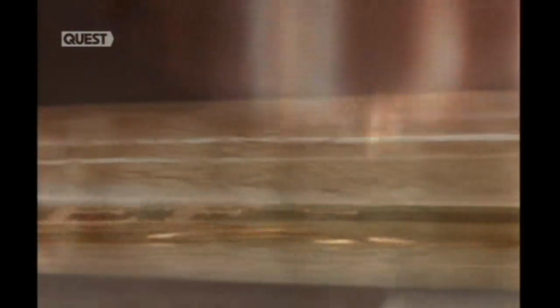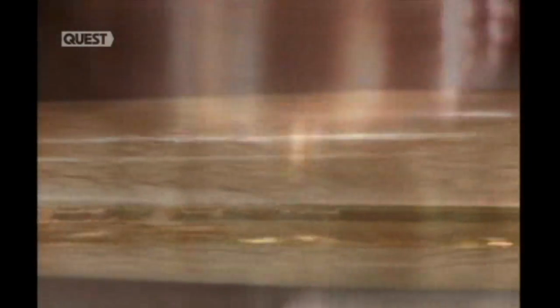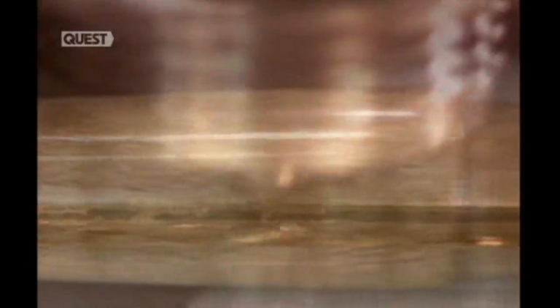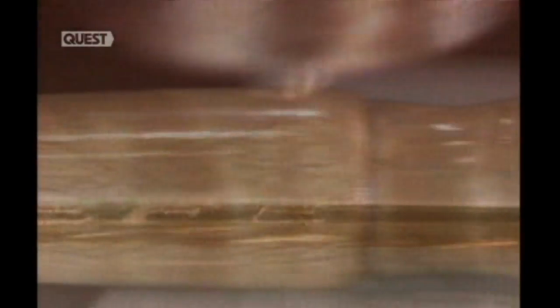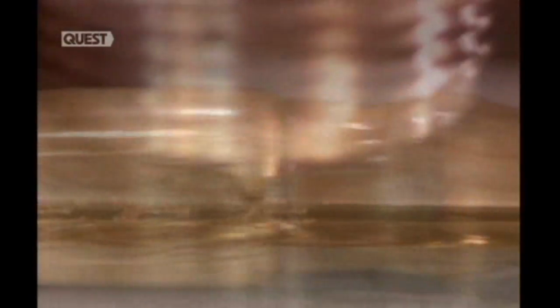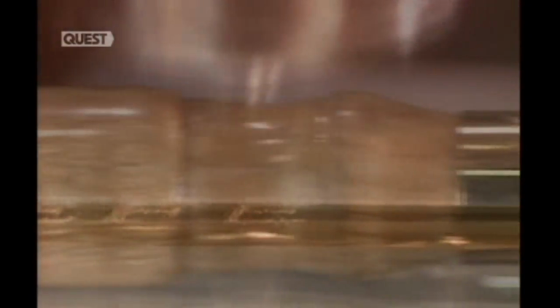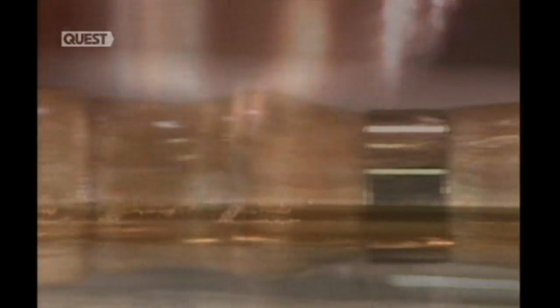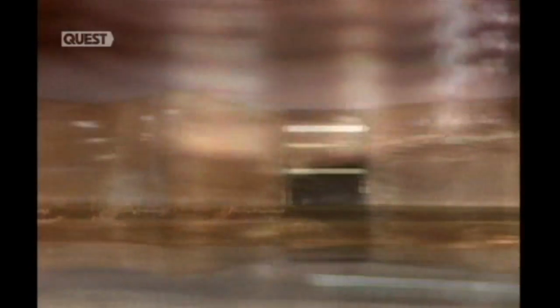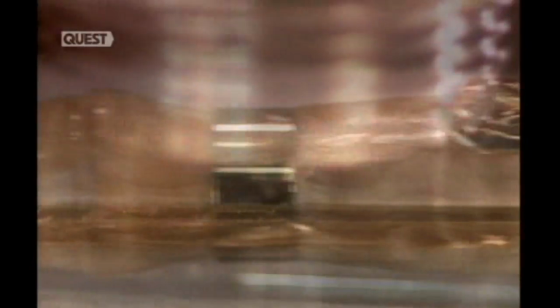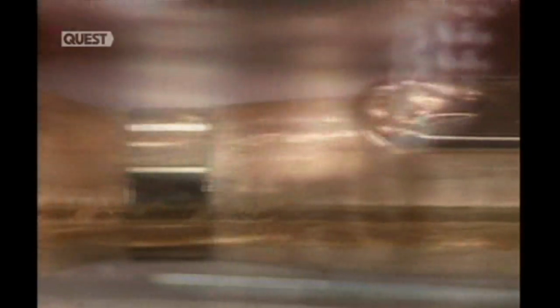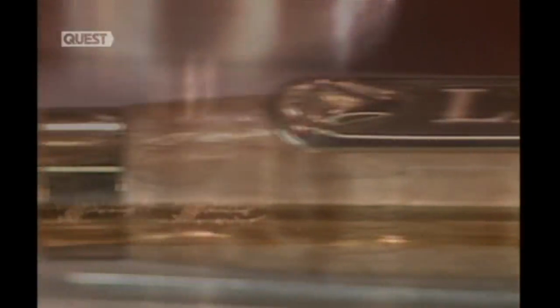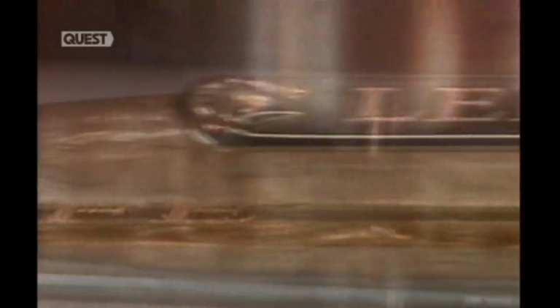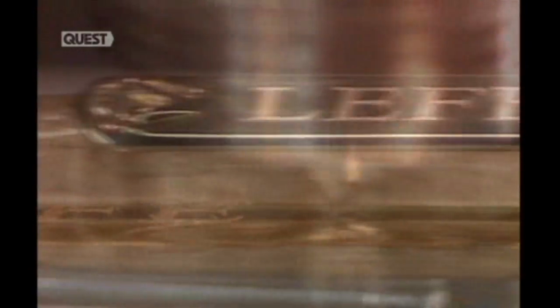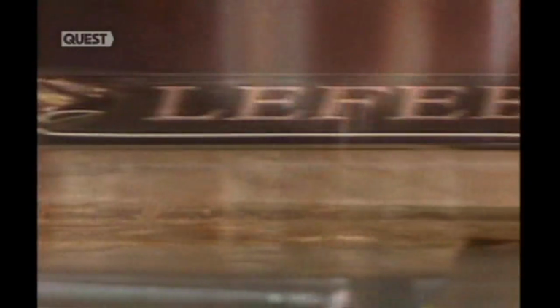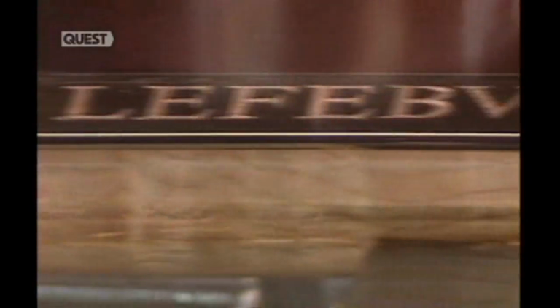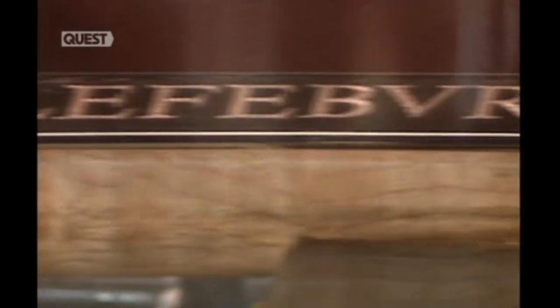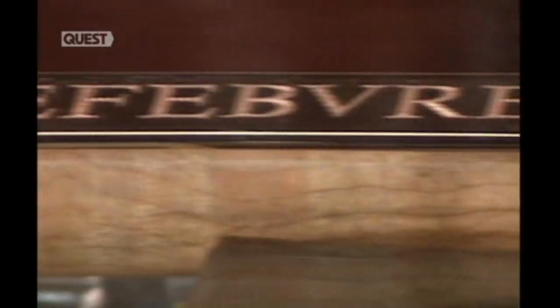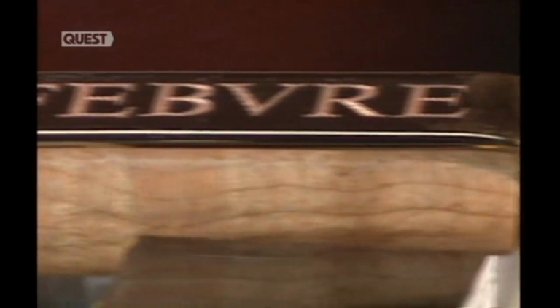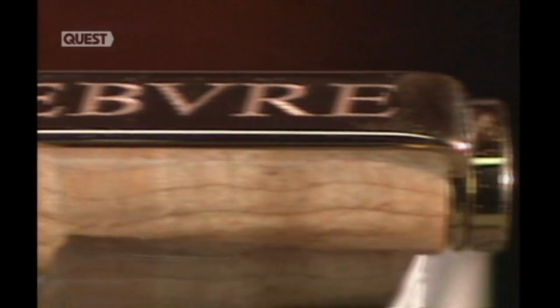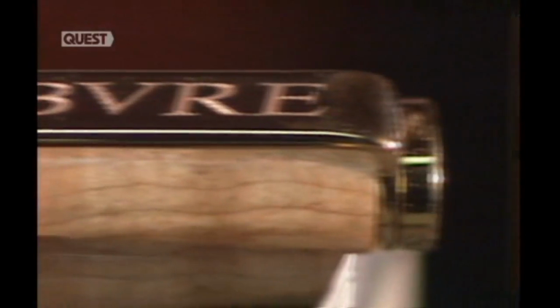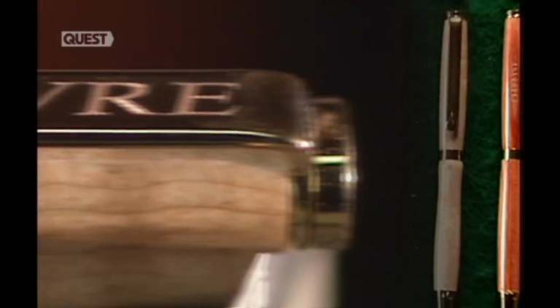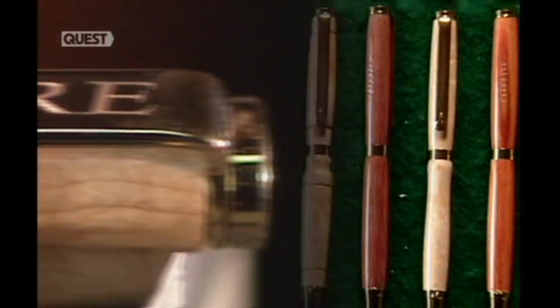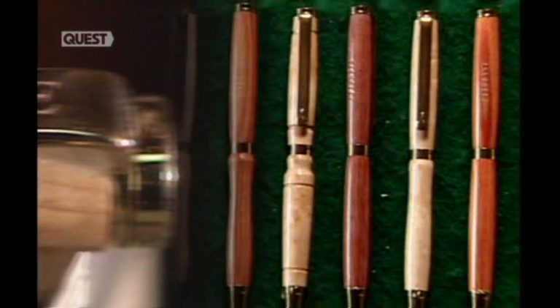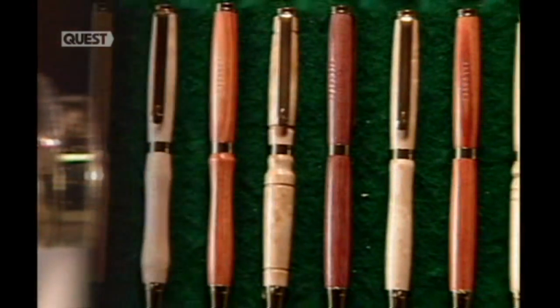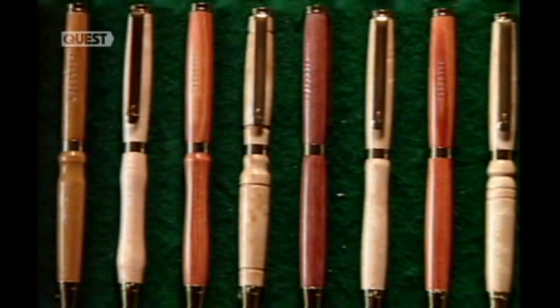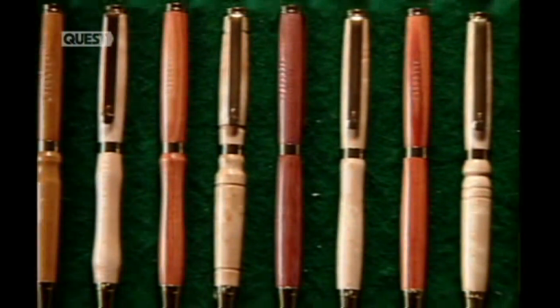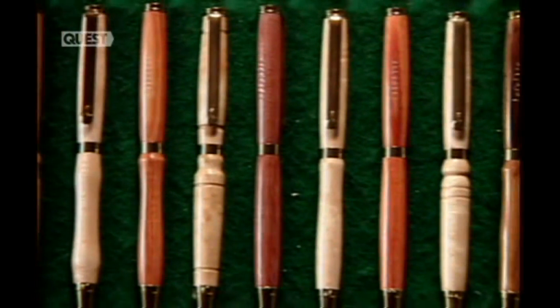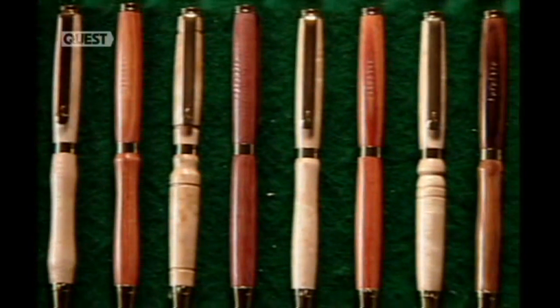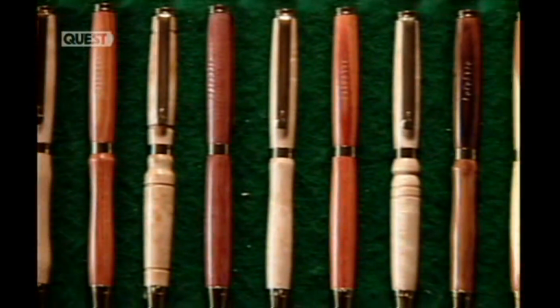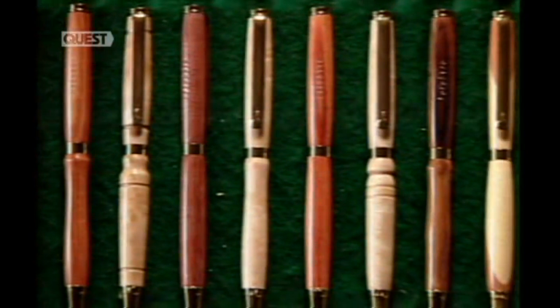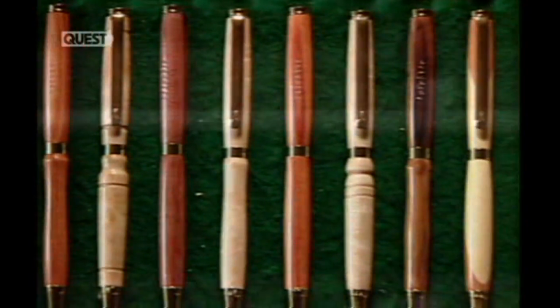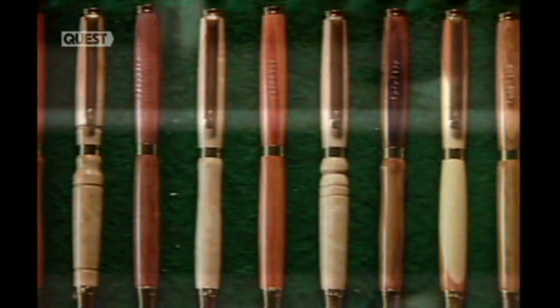As an added touch, the pen can be personalised with an engraved clip. And the gift box can bear the recipient's name.